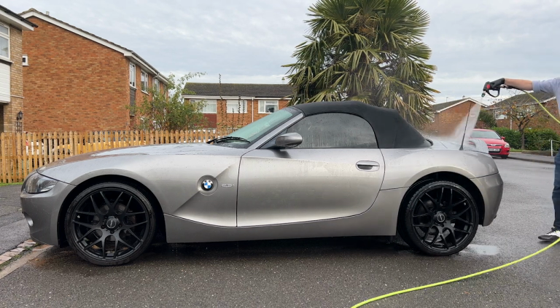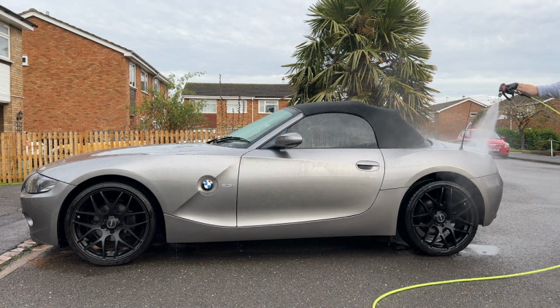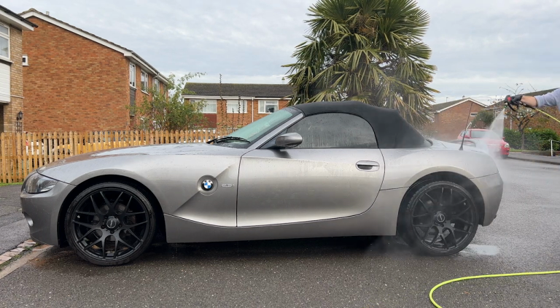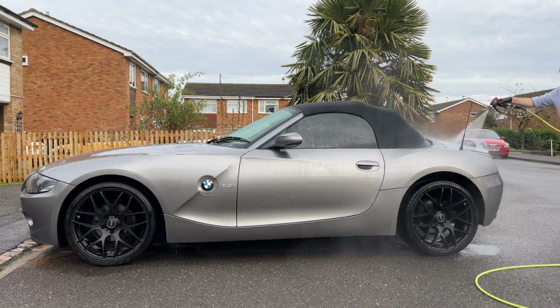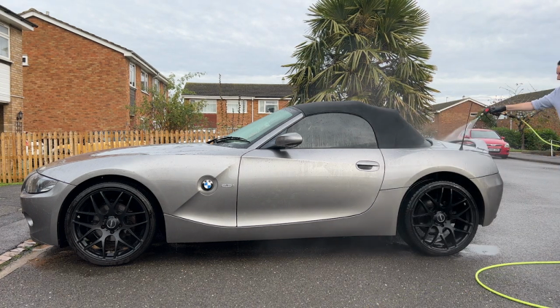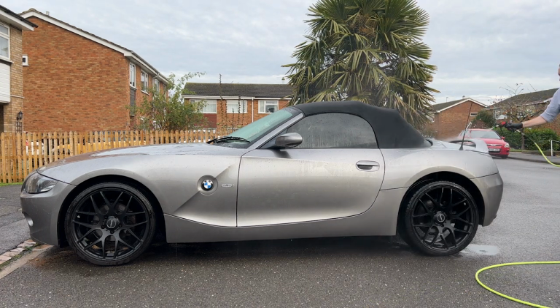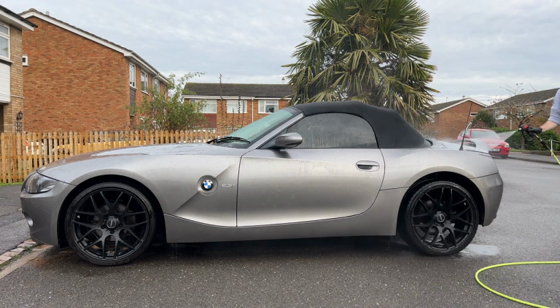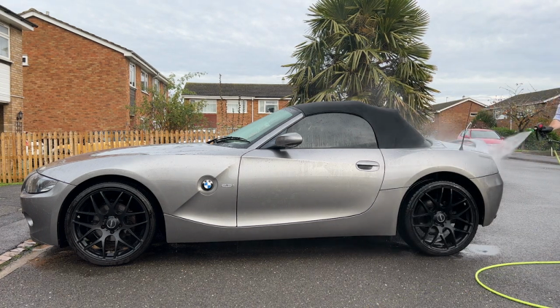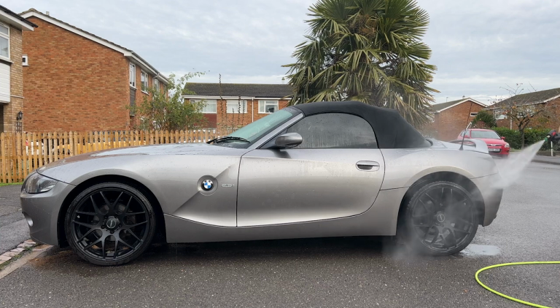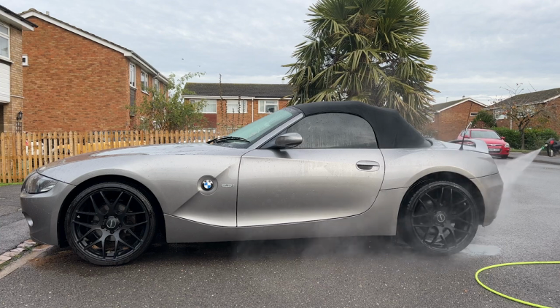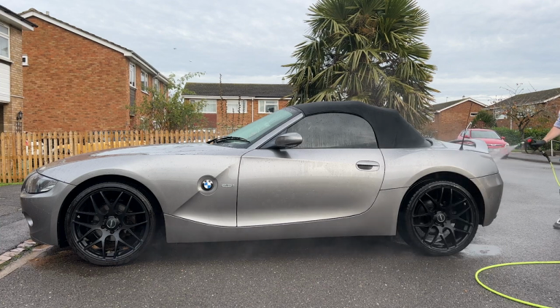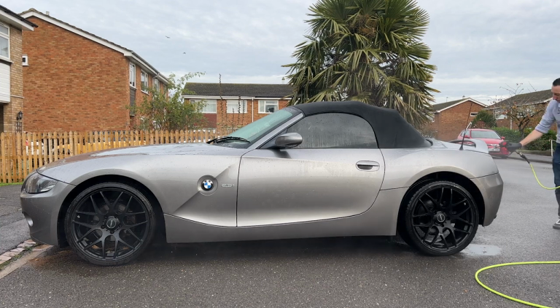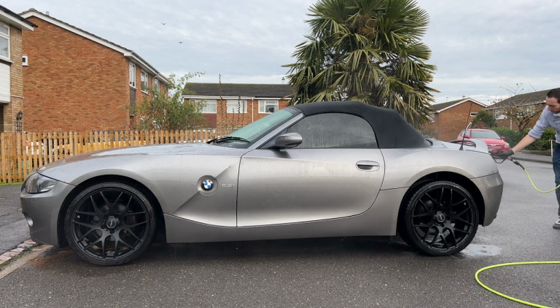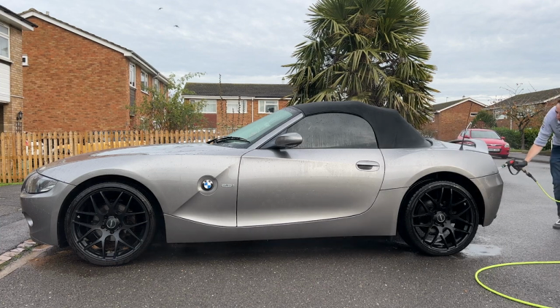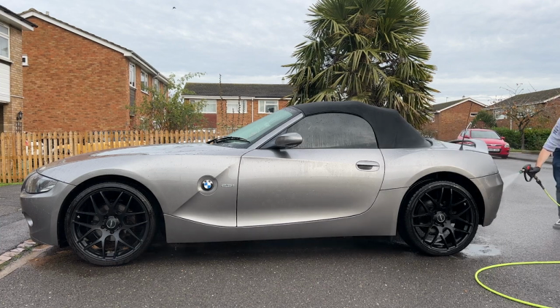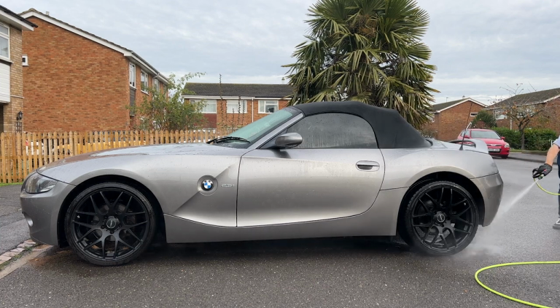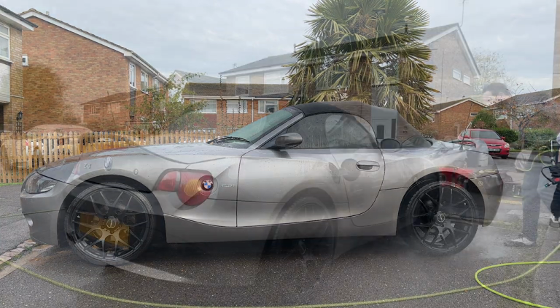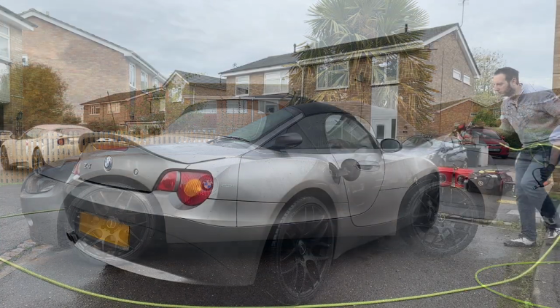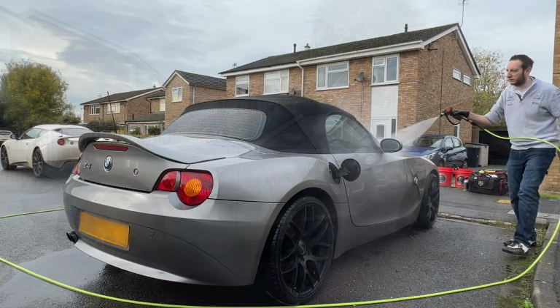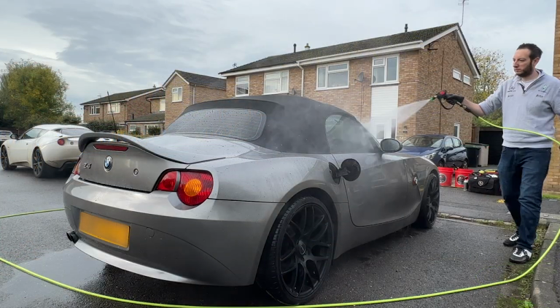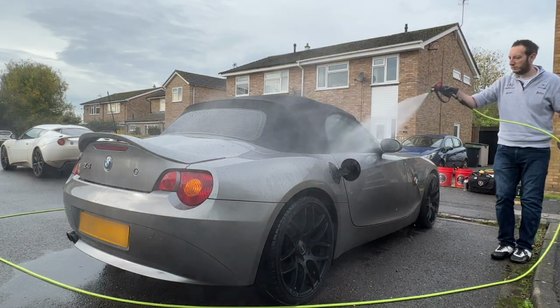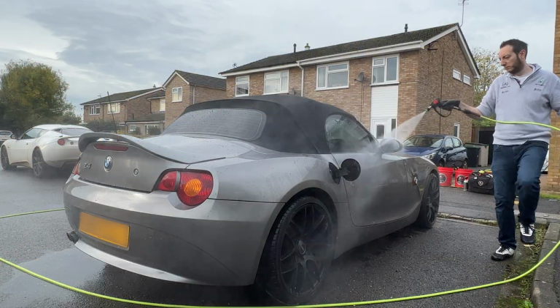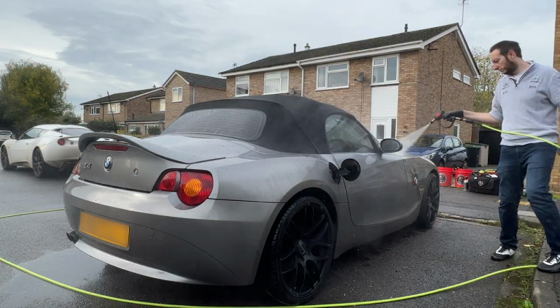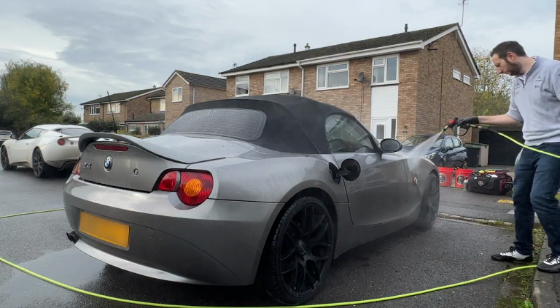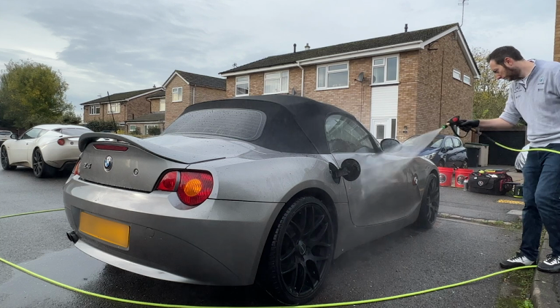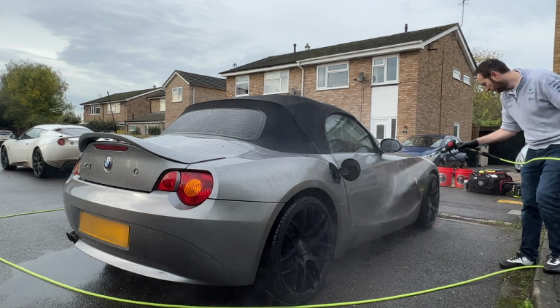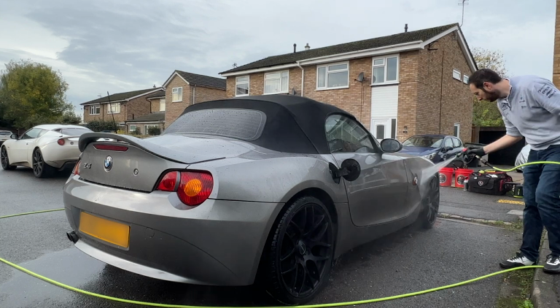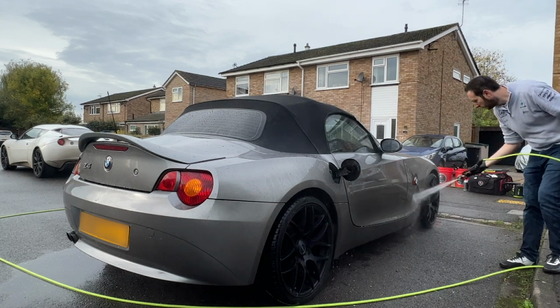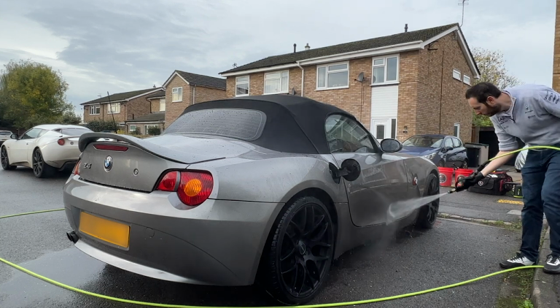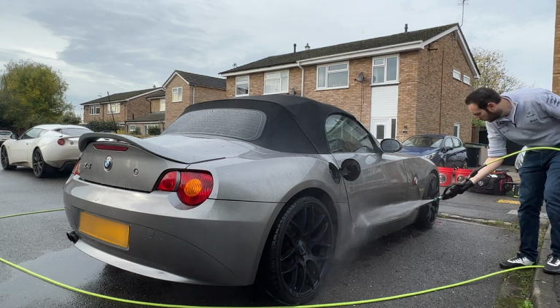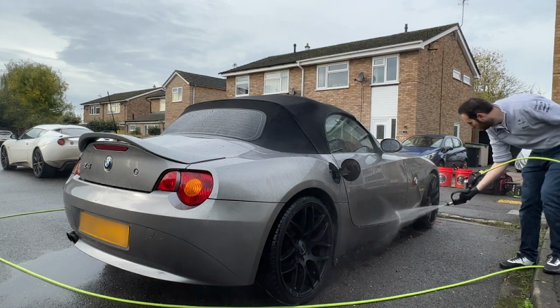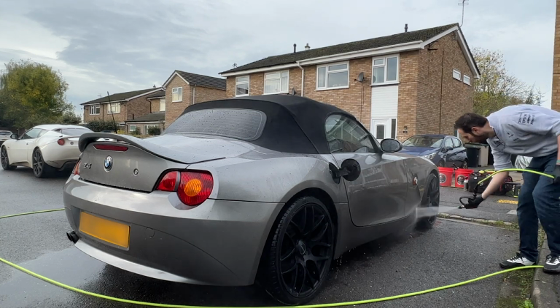Firstly, I decided to give the entire car a full rinse down. This was to remove the top layer of dirt and any dust. At this point I was careful not to get anywhere near the roof, as I would be going over it later.